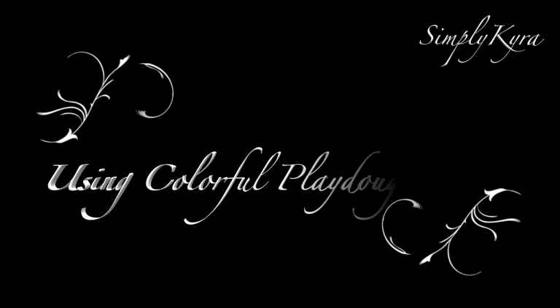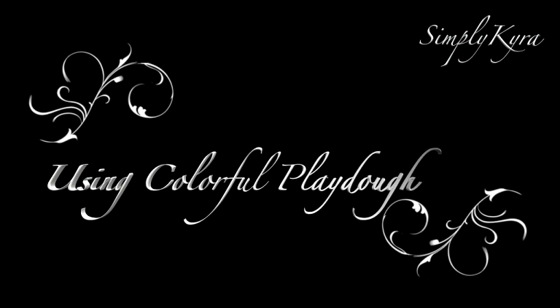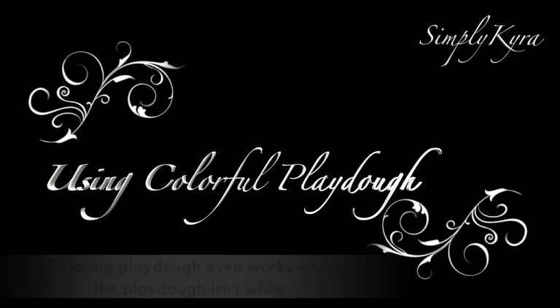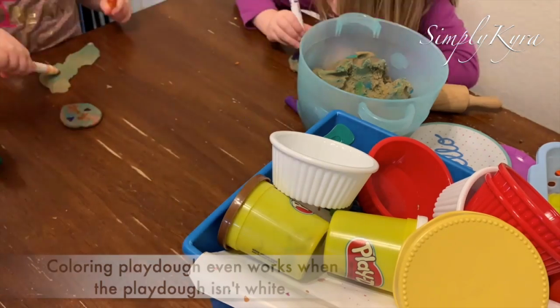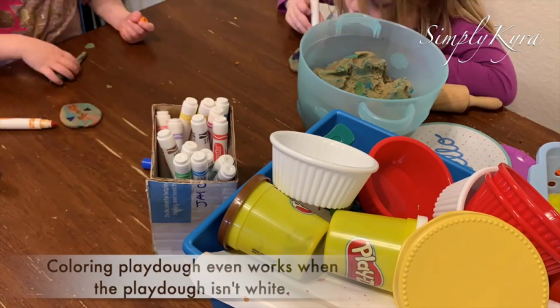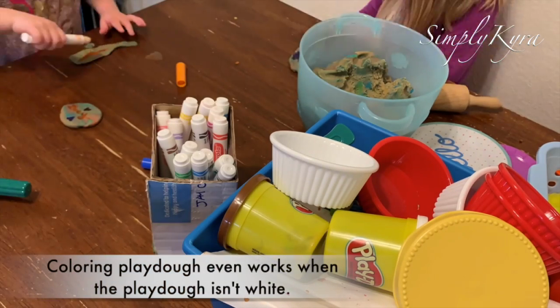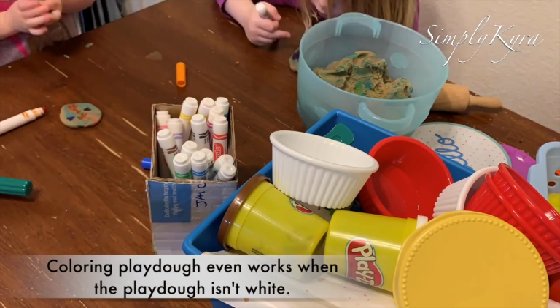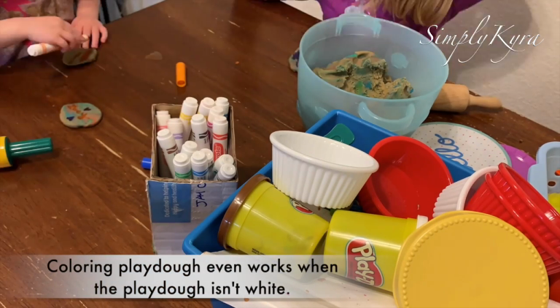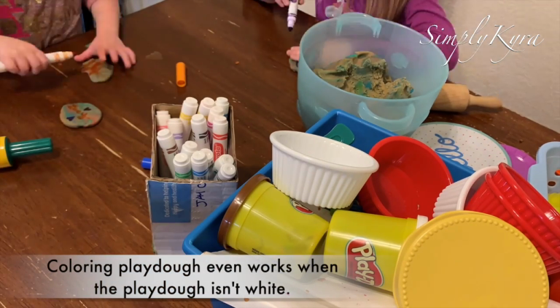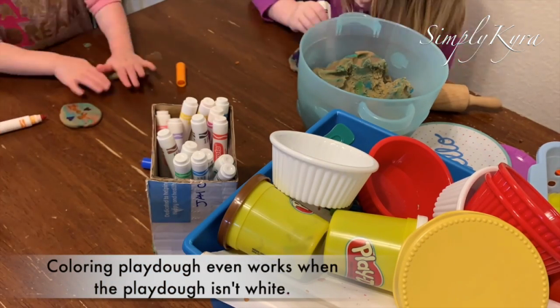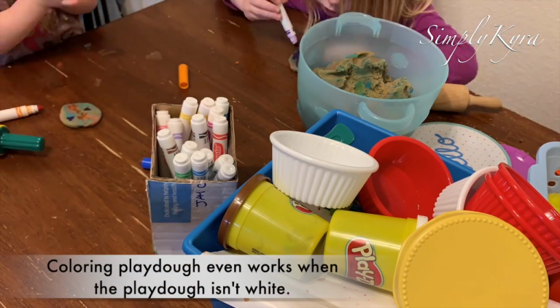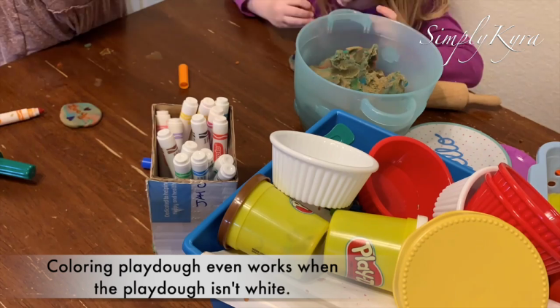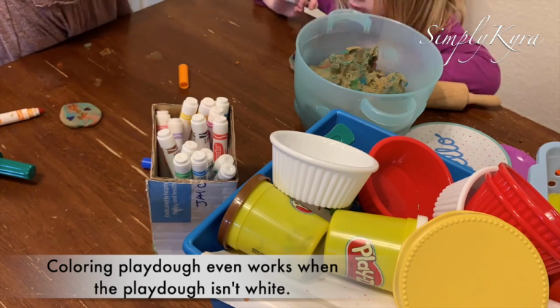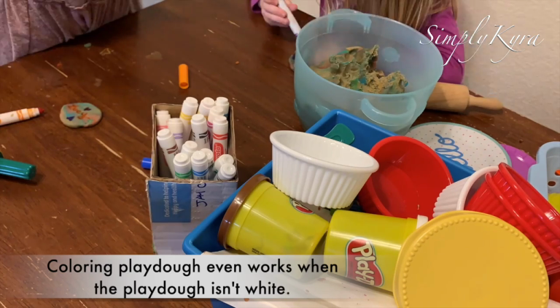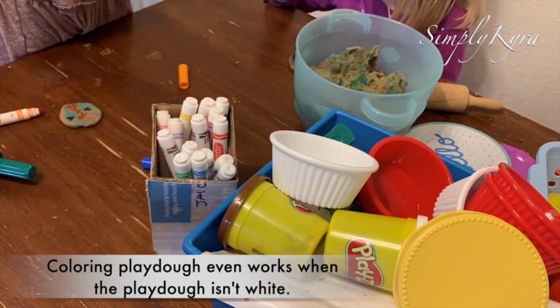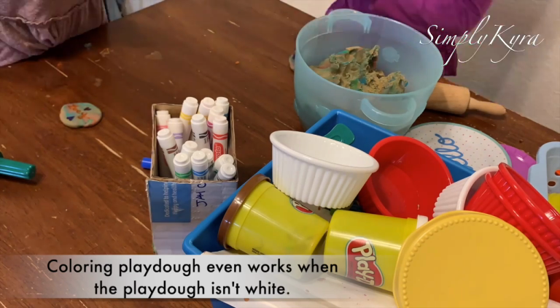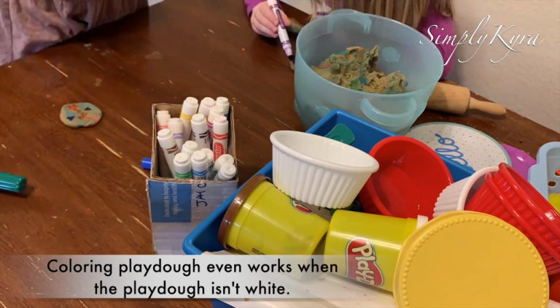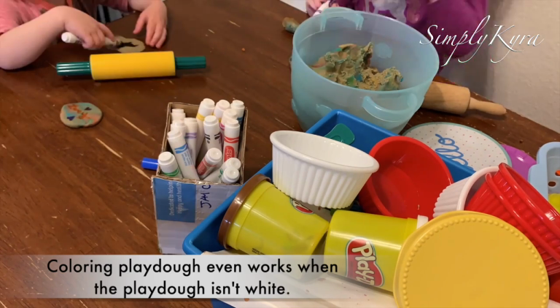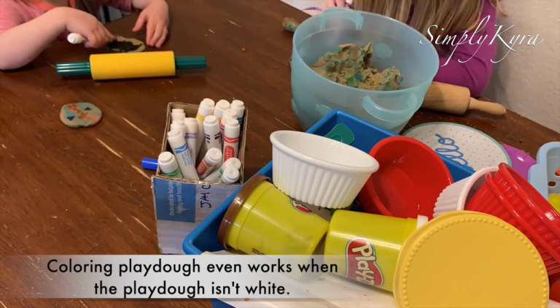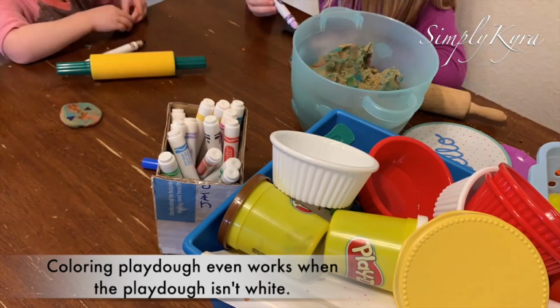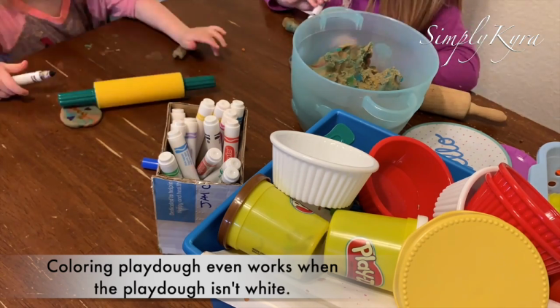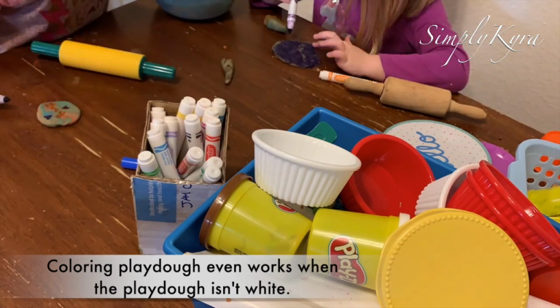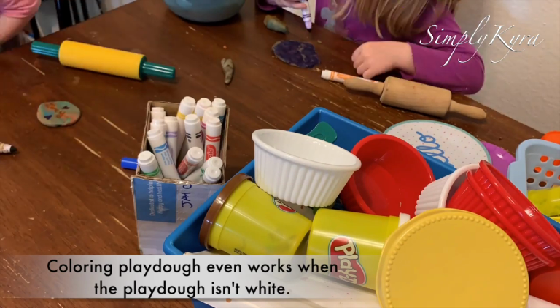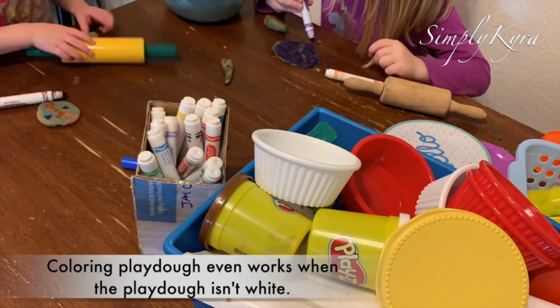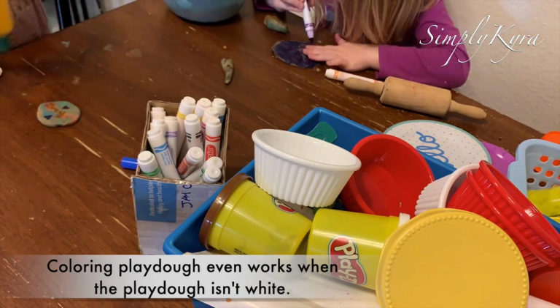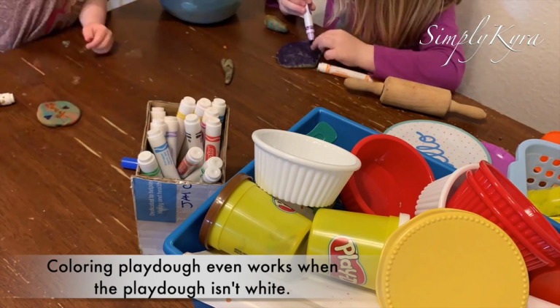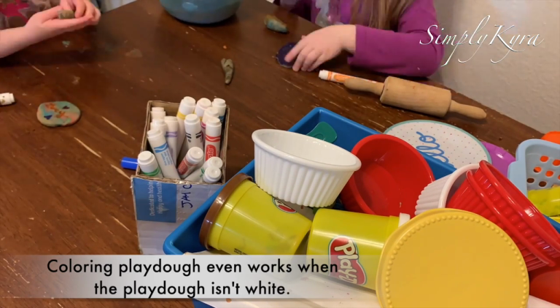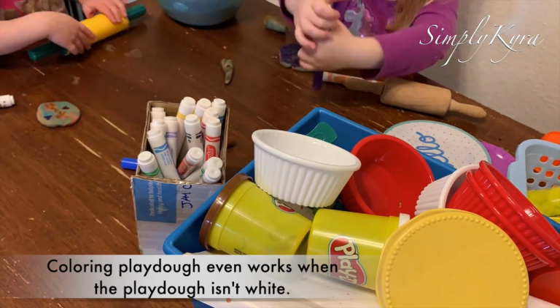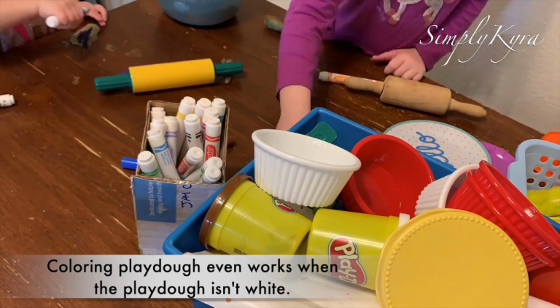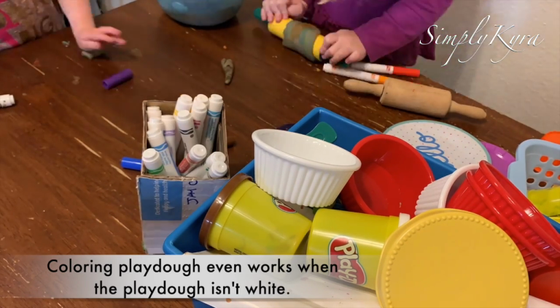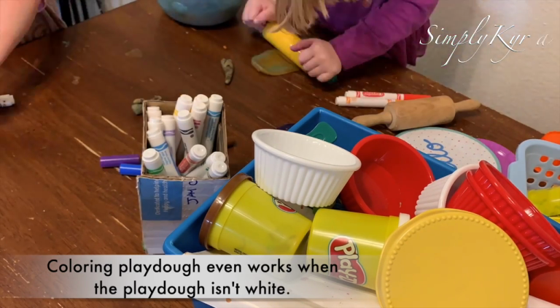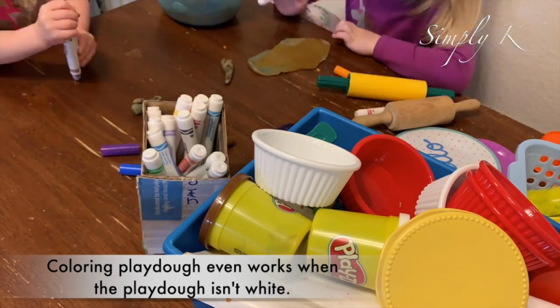Coloring the Play-Doh even works when the Play-Doh isn't white. Here we took a lot of leftover colored Play-Doh, which had become marbled from combining it all together, and the markers still showed up.